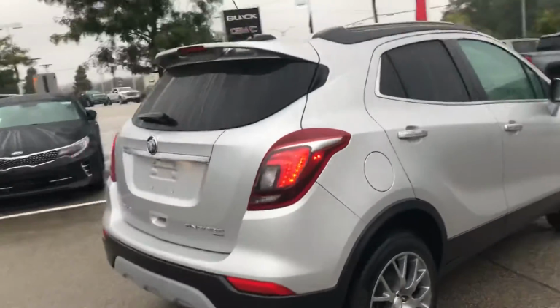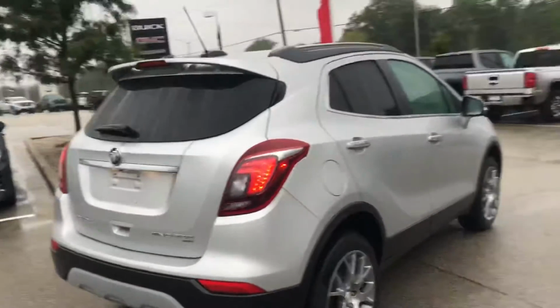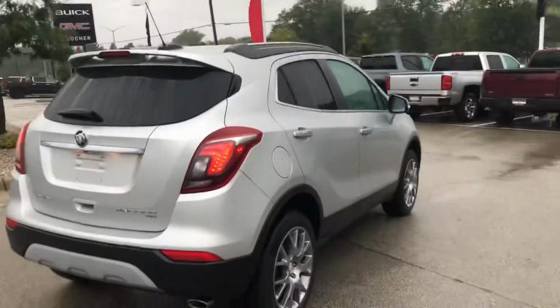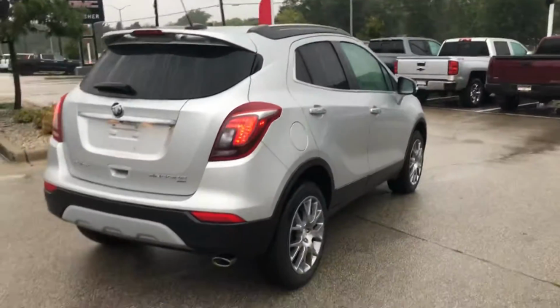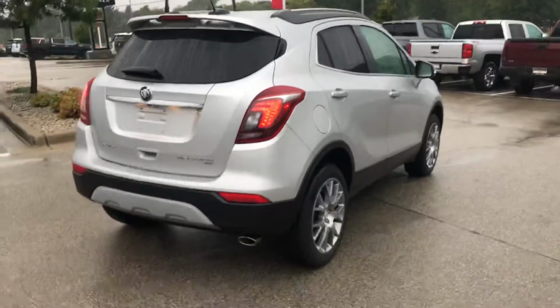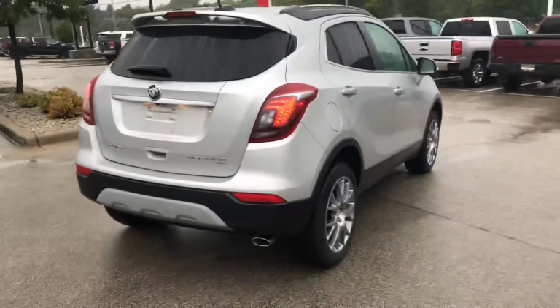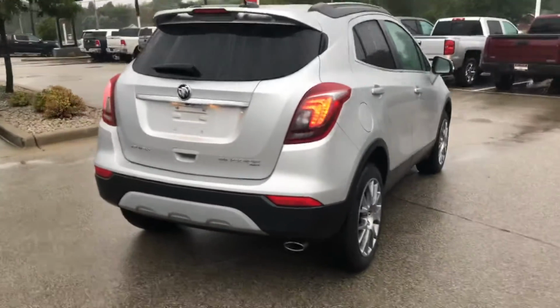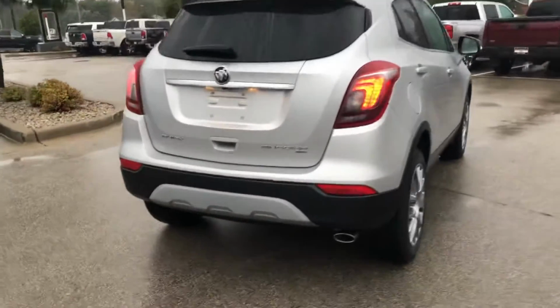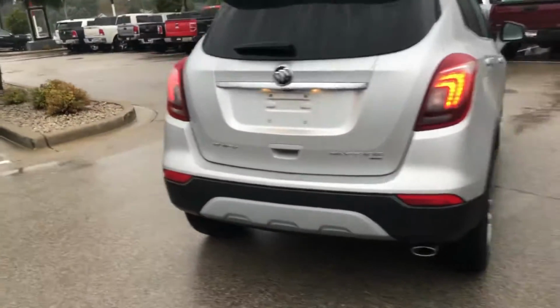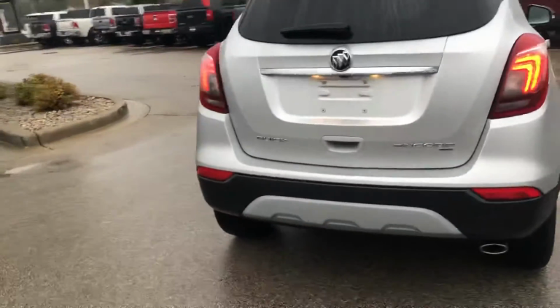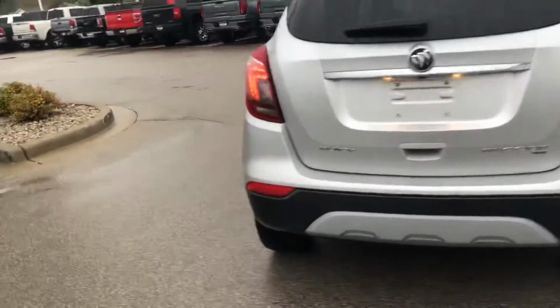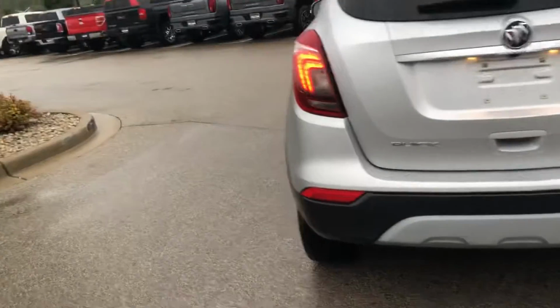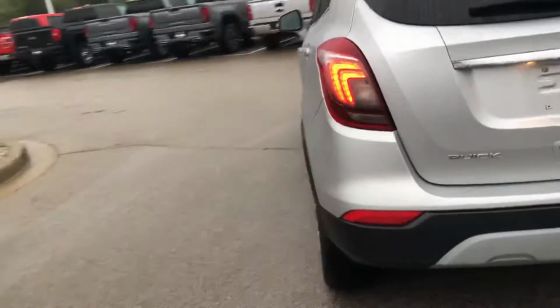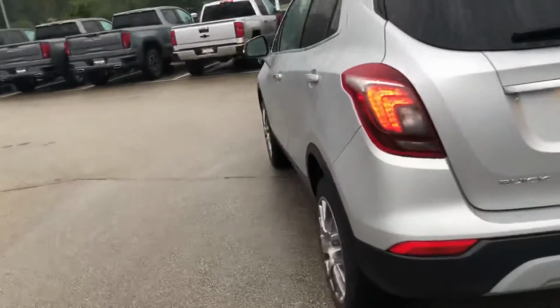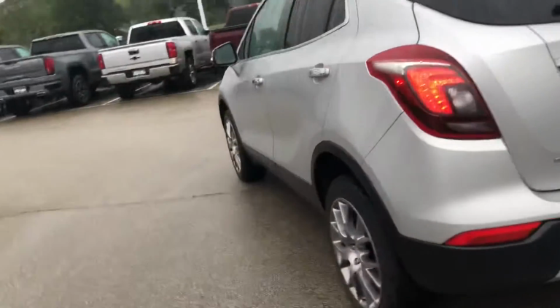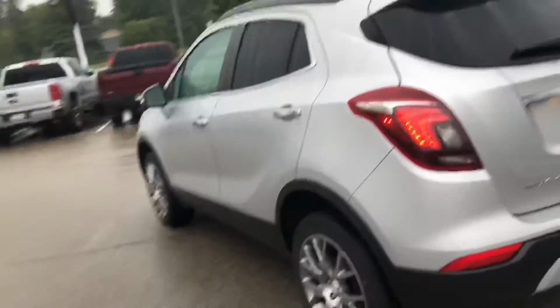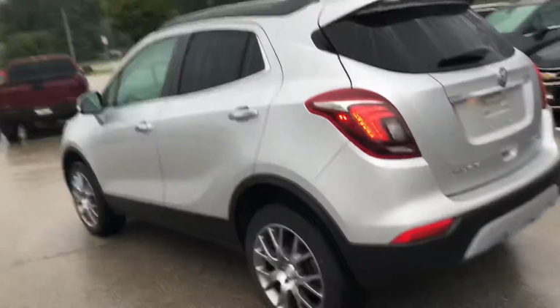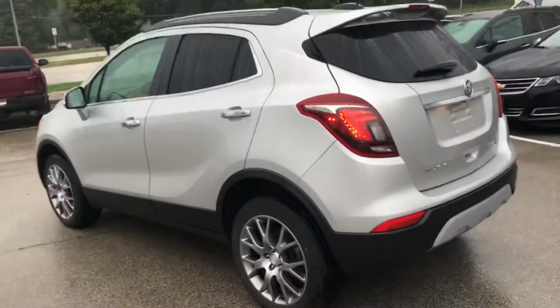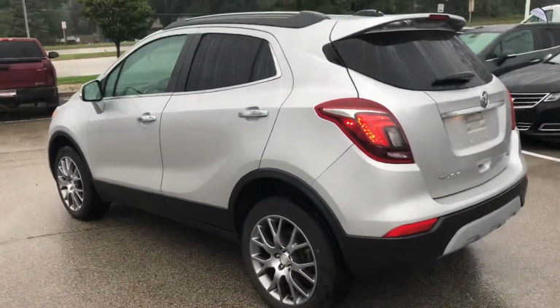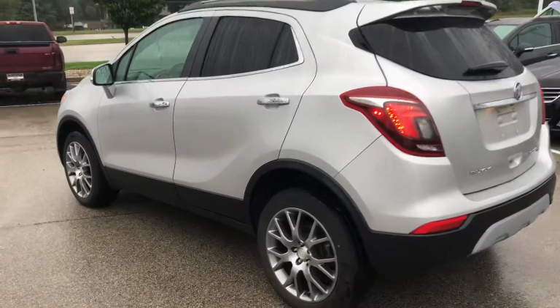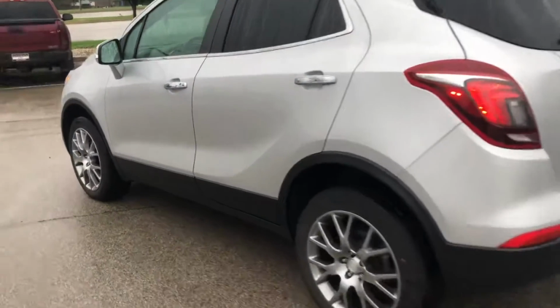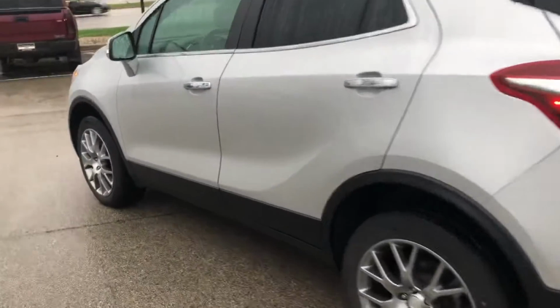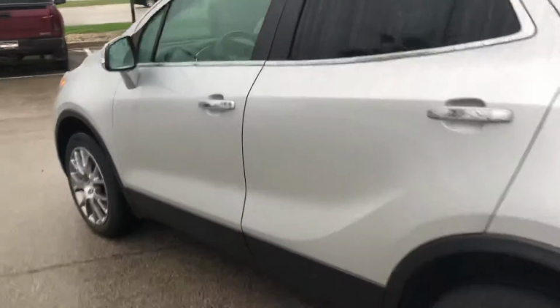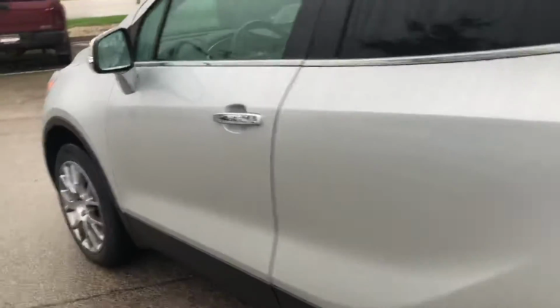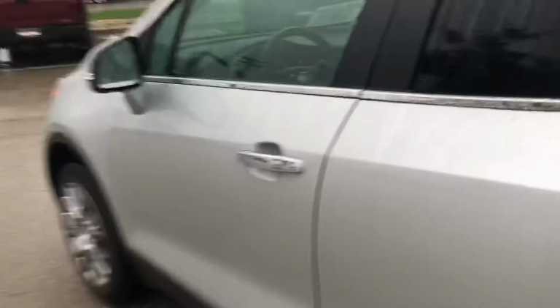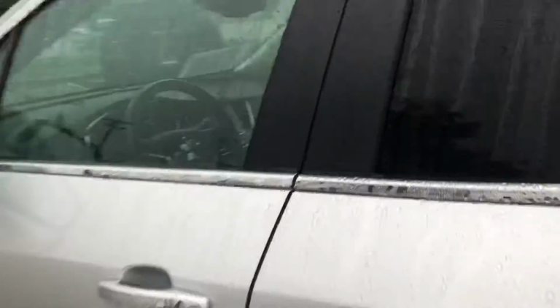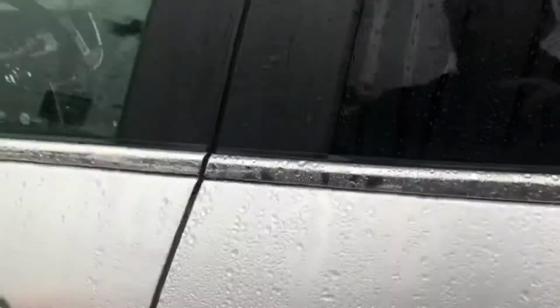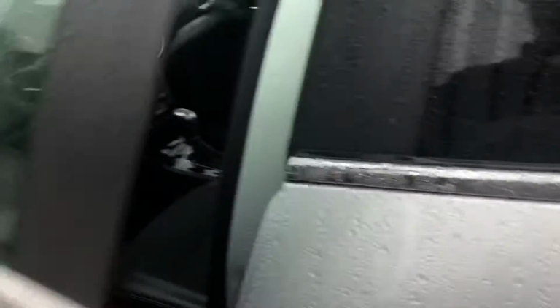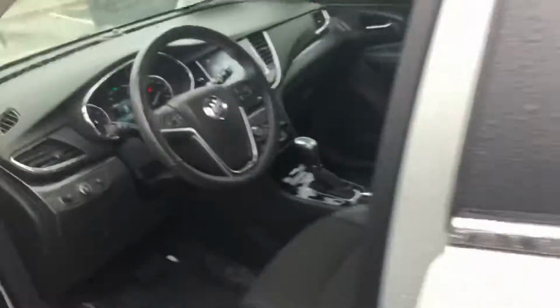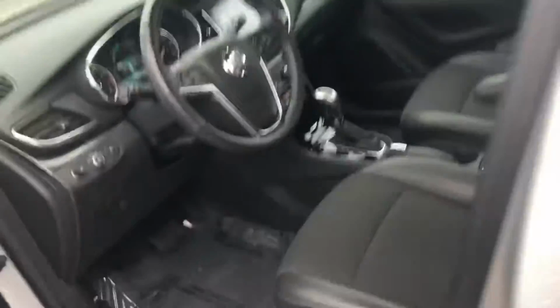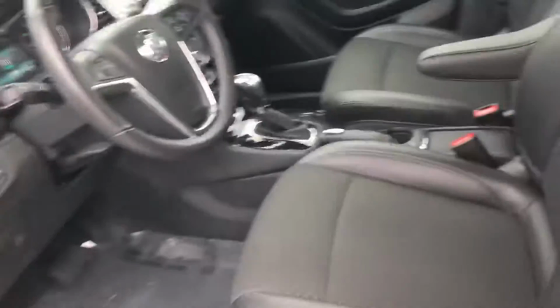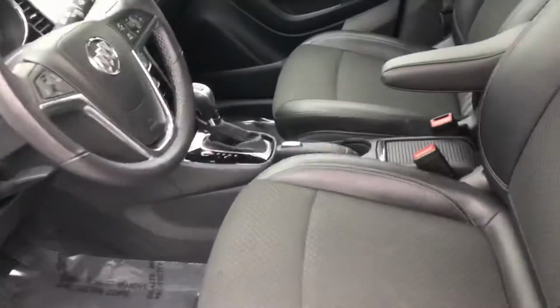This is all-wheel drive. It does come with the sport touring package, which gives it this really sharp looking graphite alloy wheel.